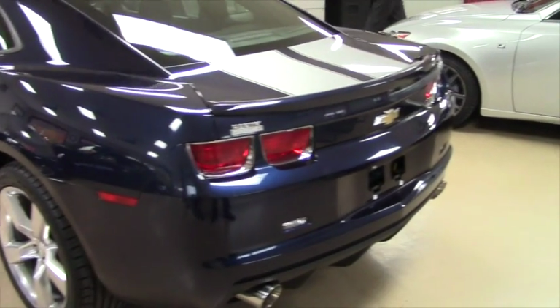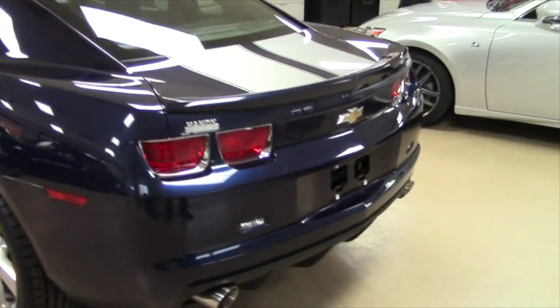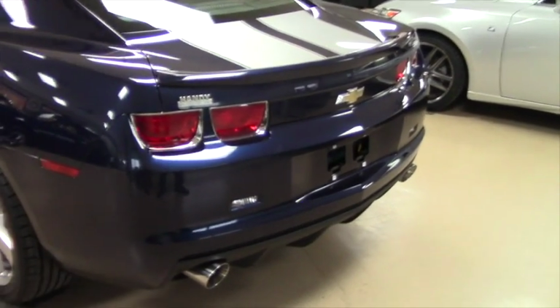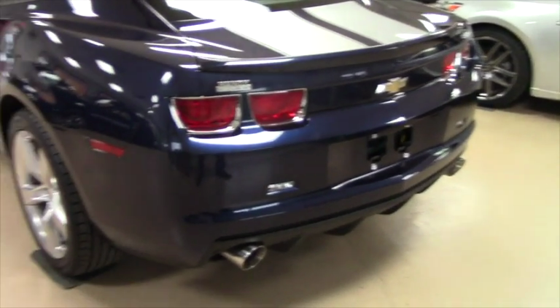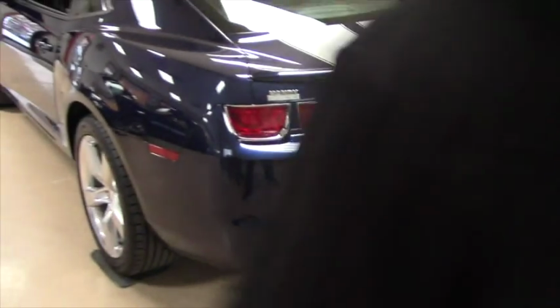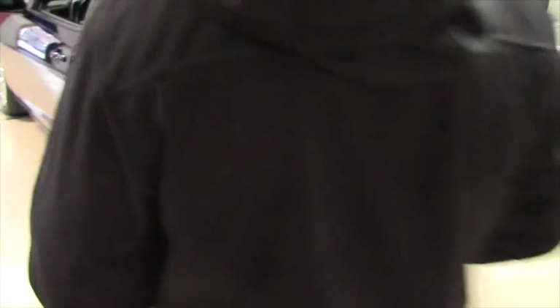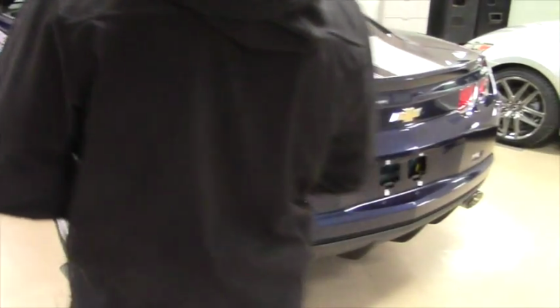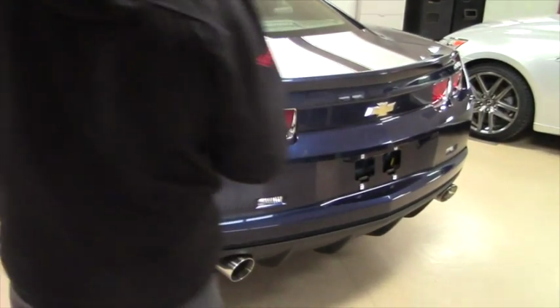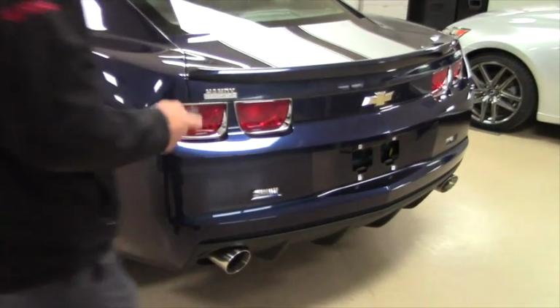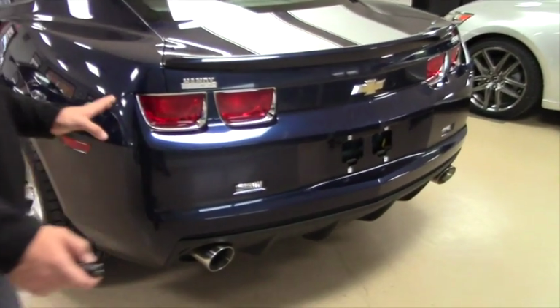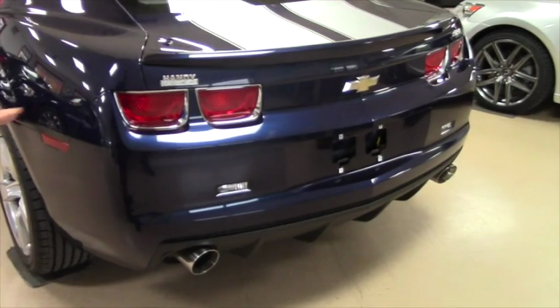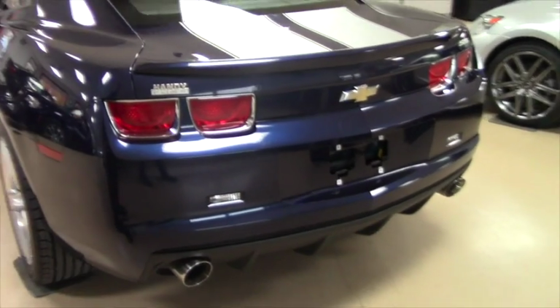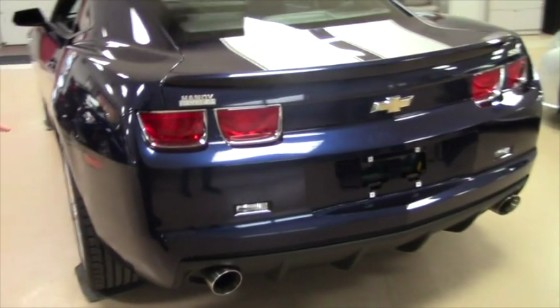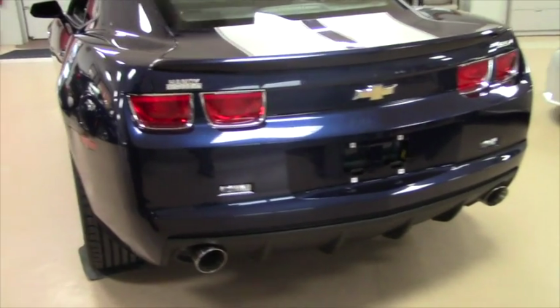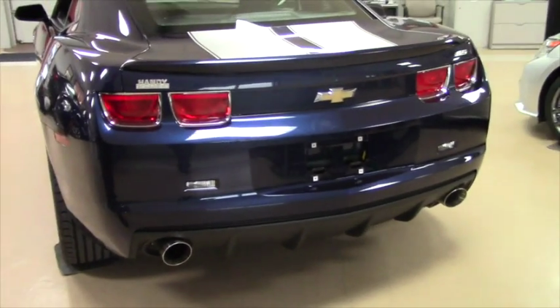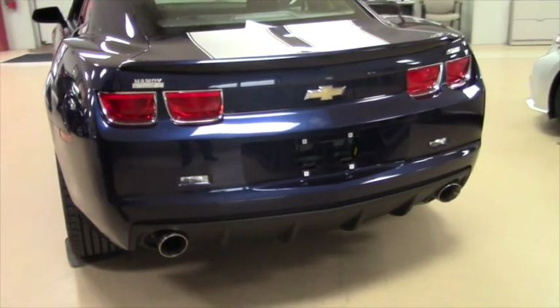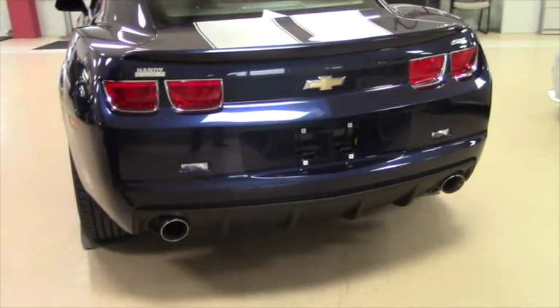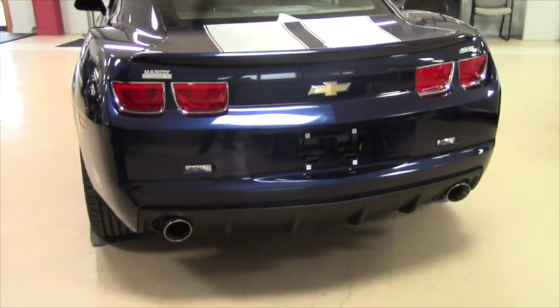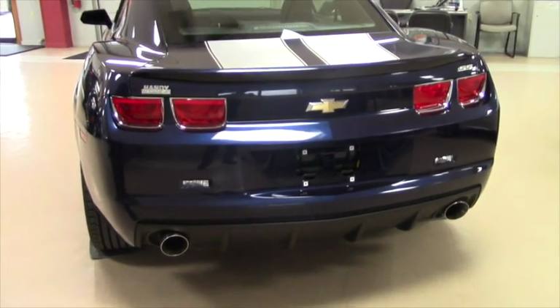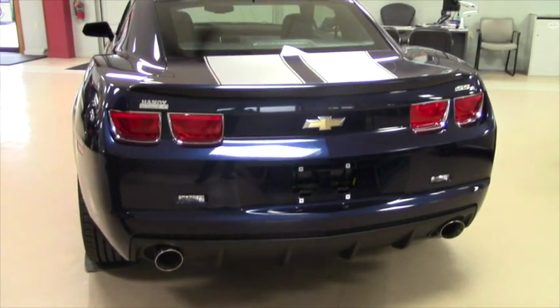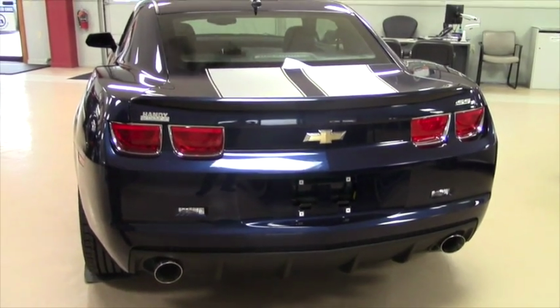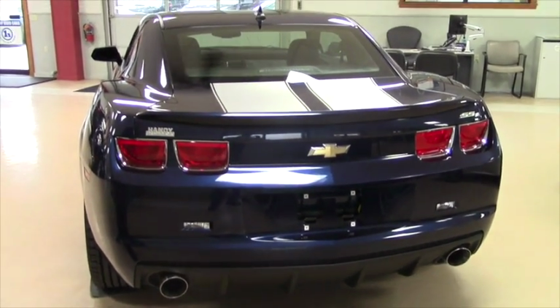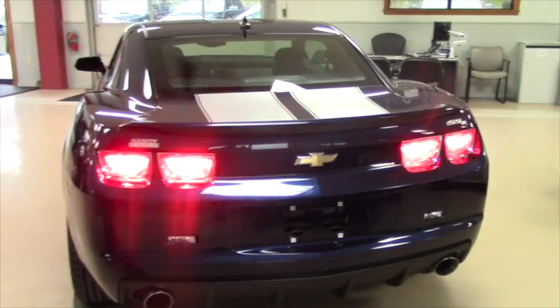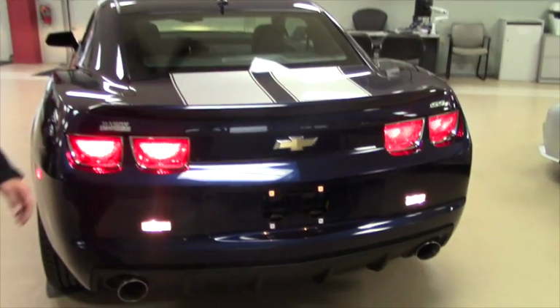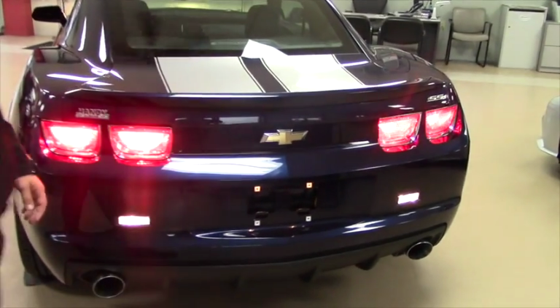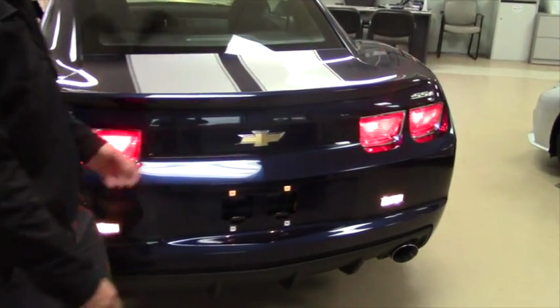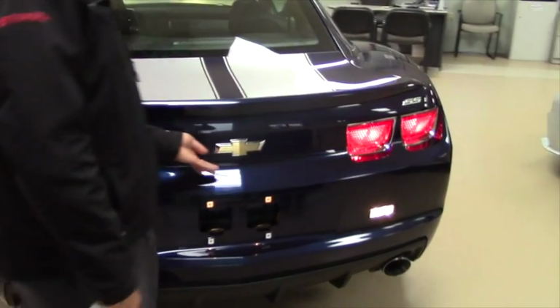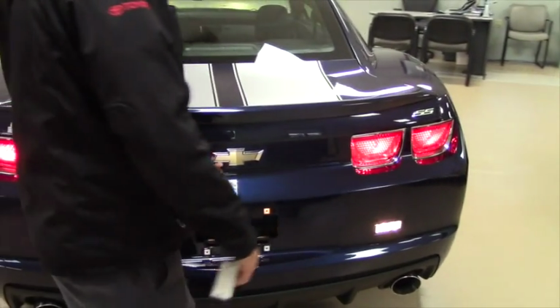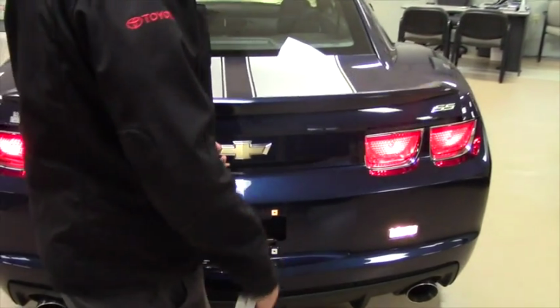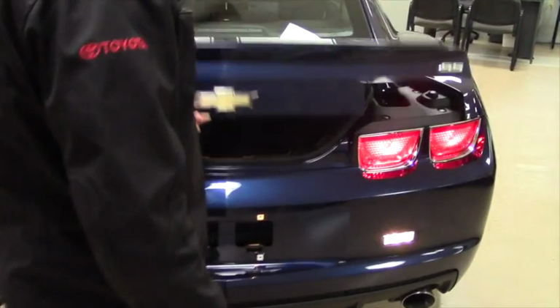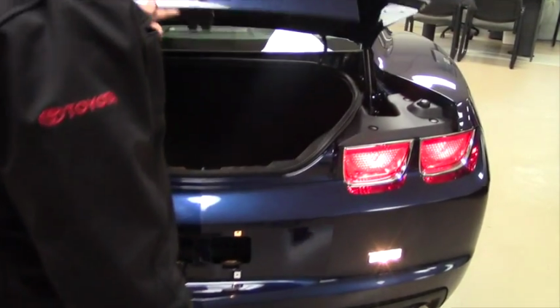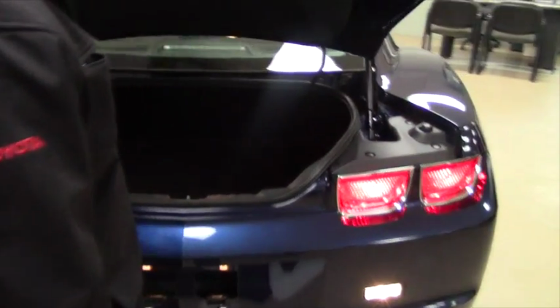Dual exhausts — everything on this vehicle is stock, but I can tell you one thing: it definitely doesn't sound stock.